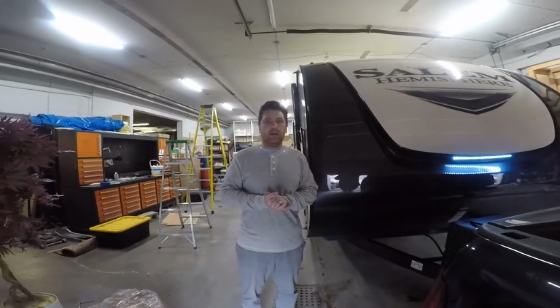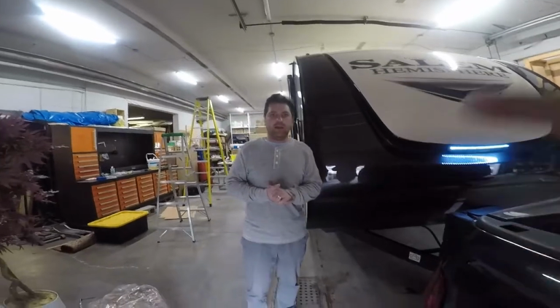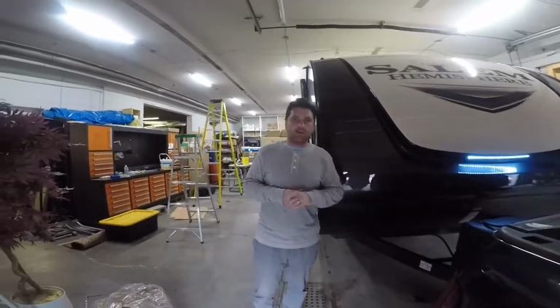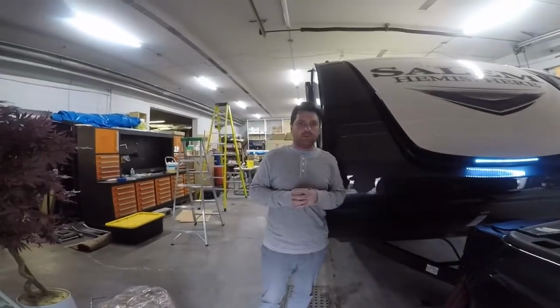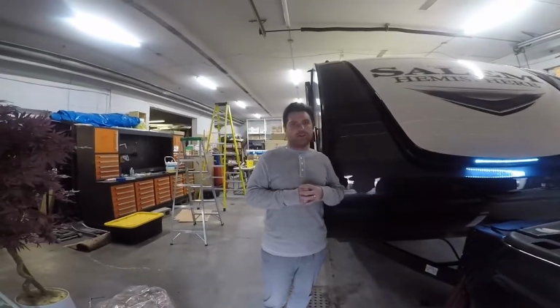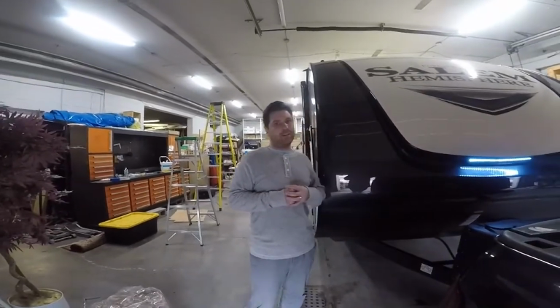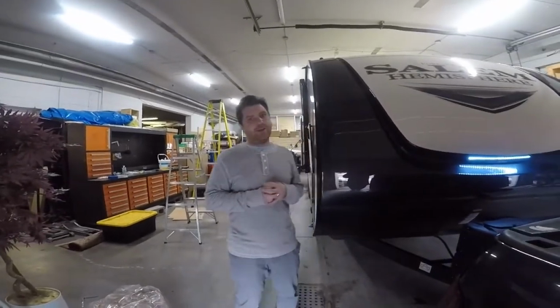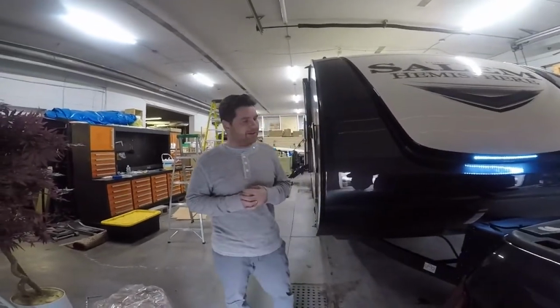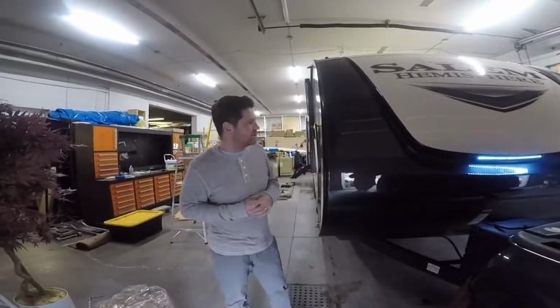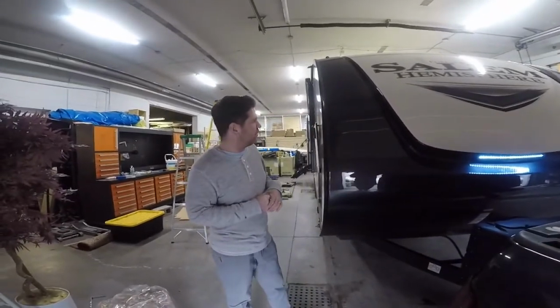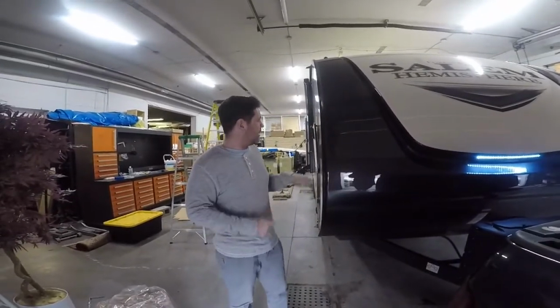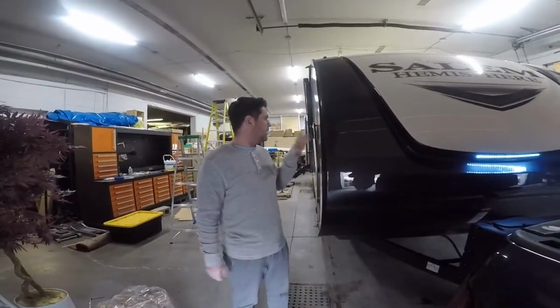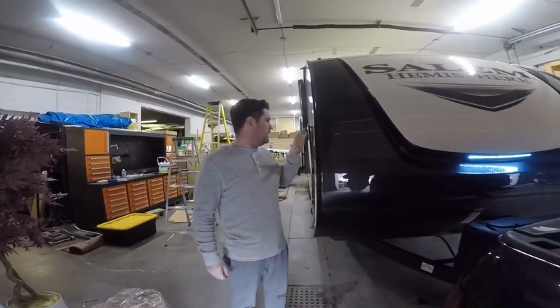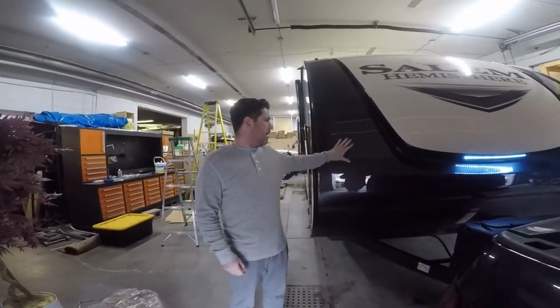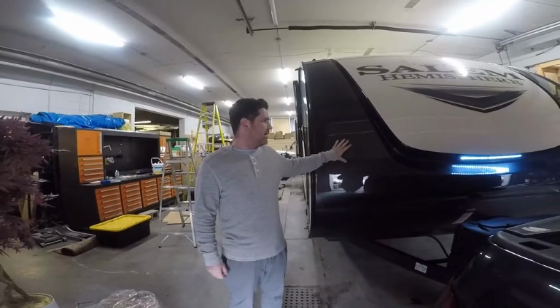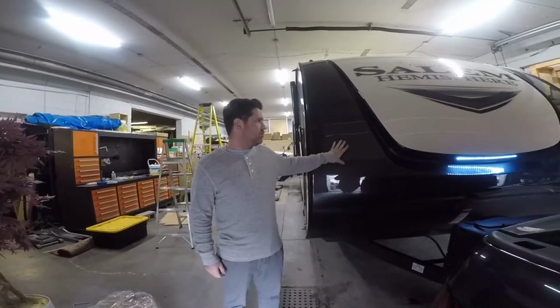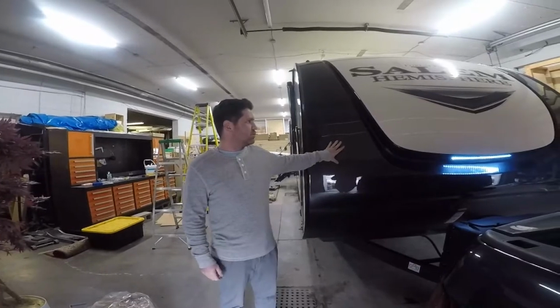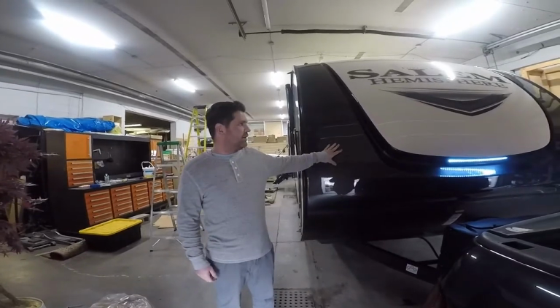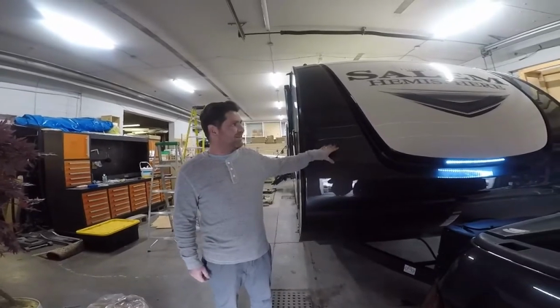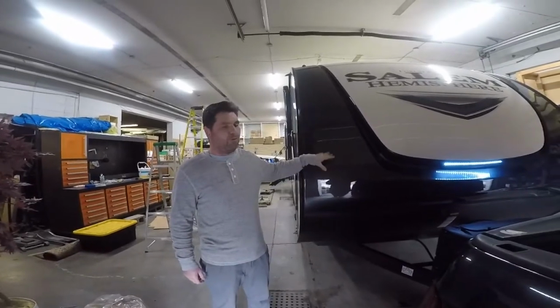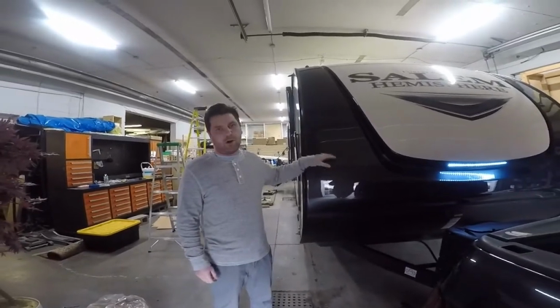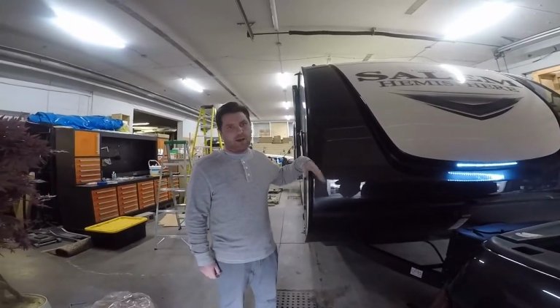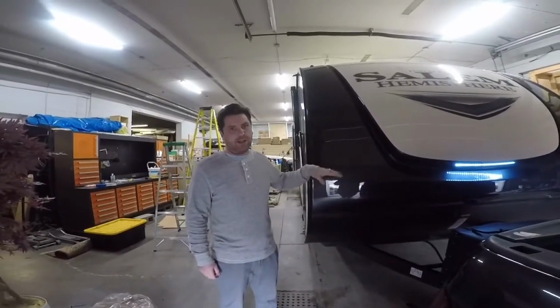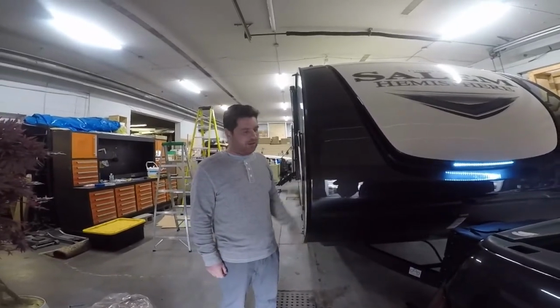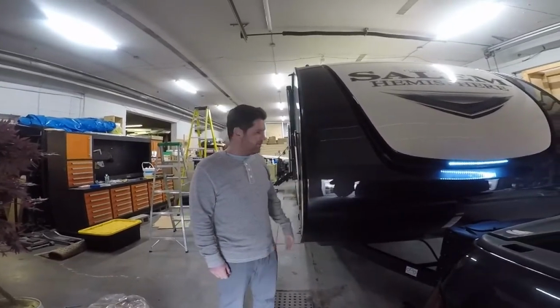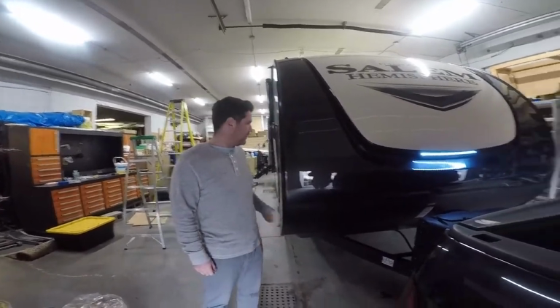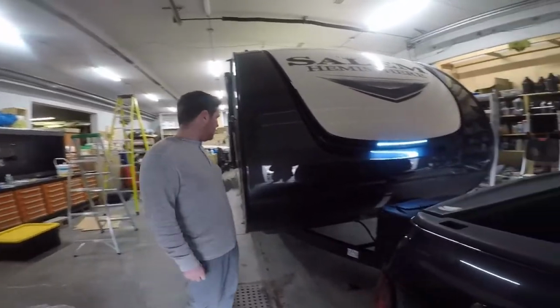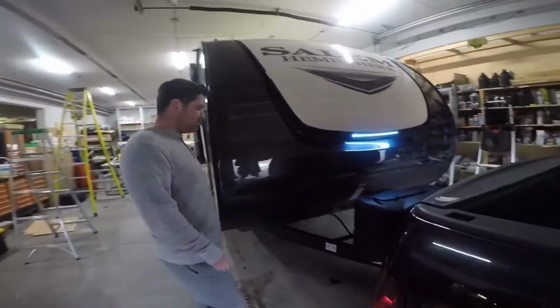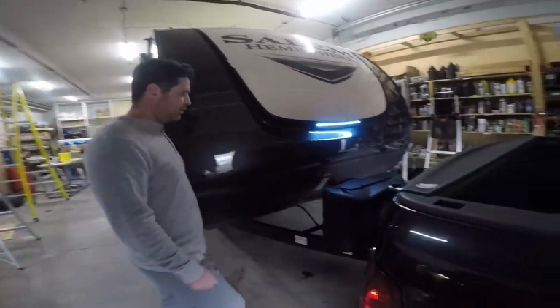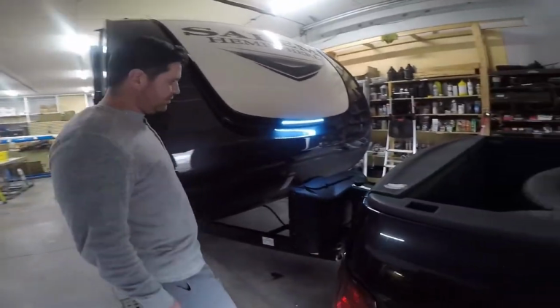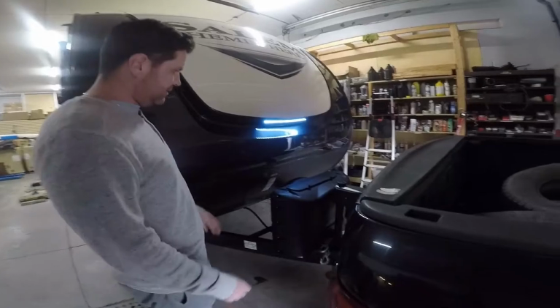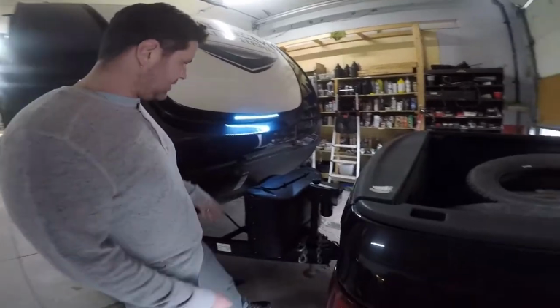Hey, Greg Gold from Tourist RV & Marine here to show you a brand new 2020 24RLHL. This is a brand new unit we have in stock.